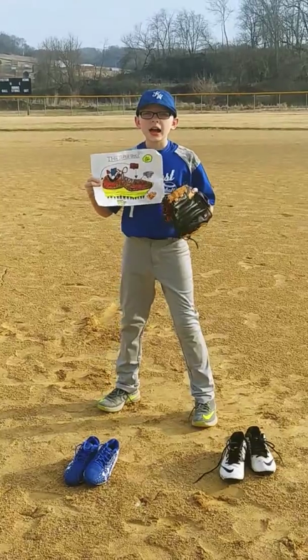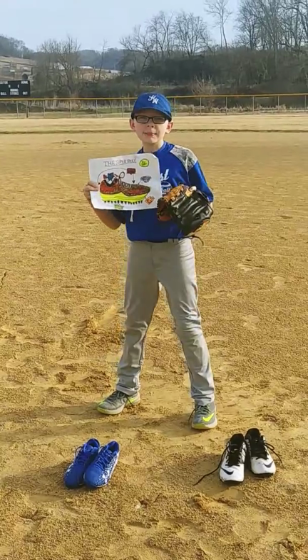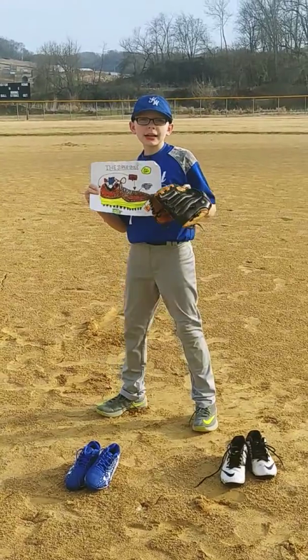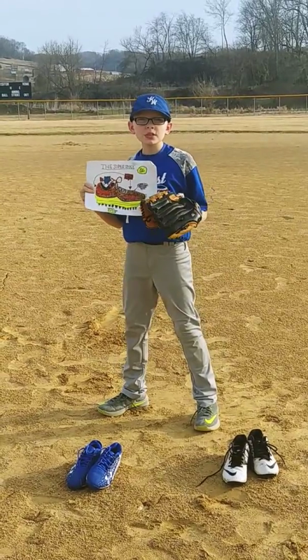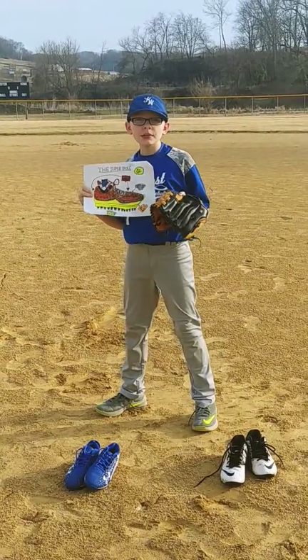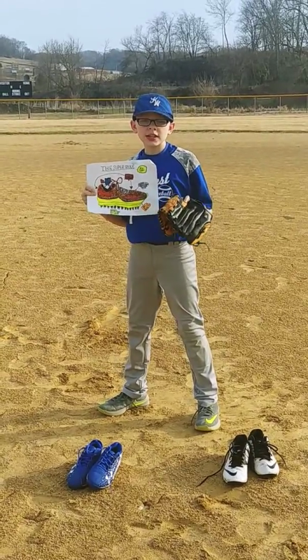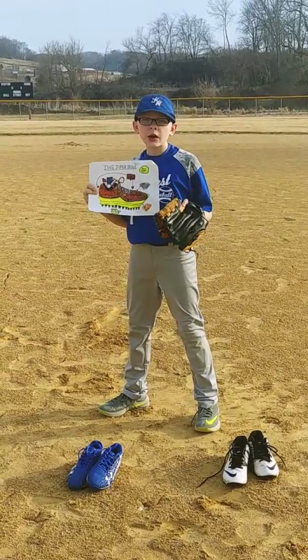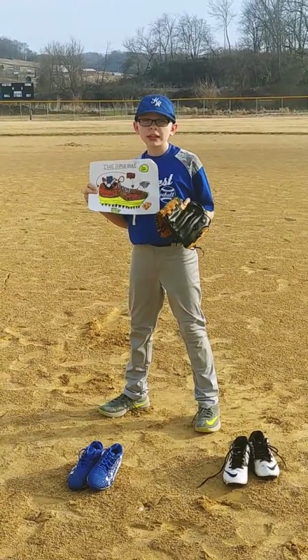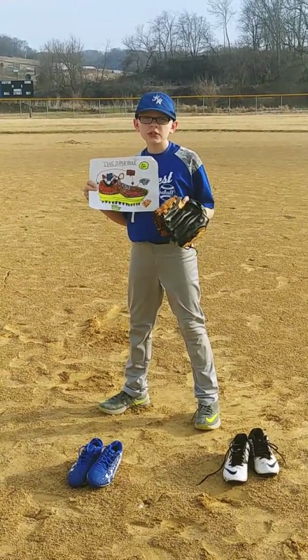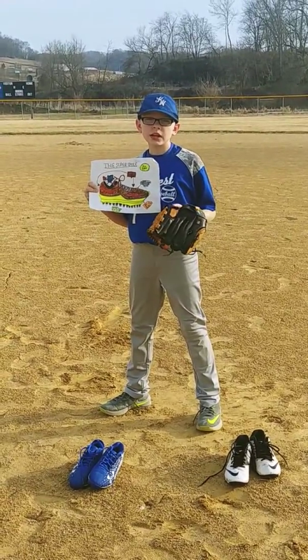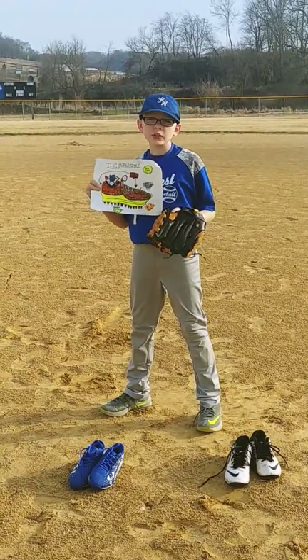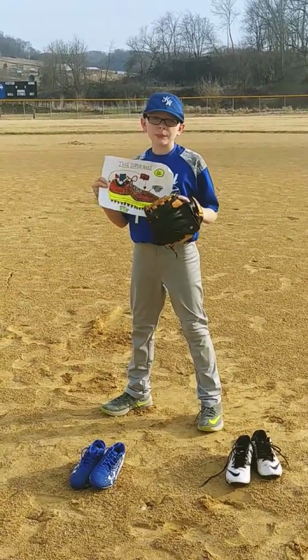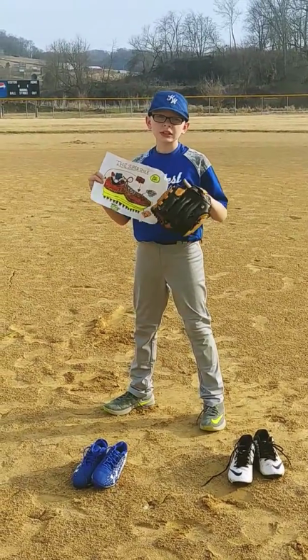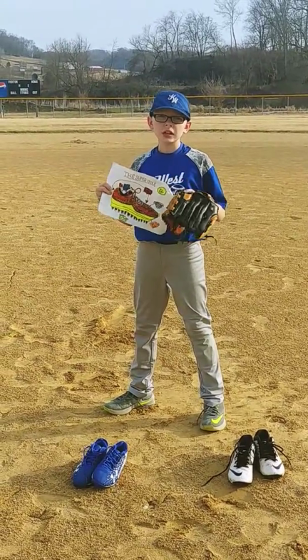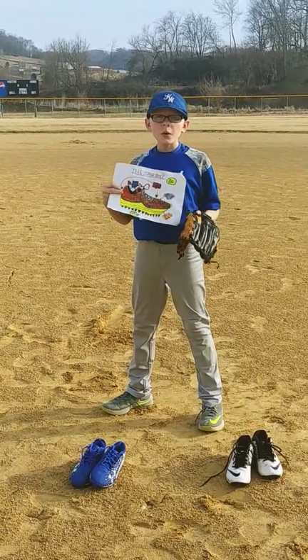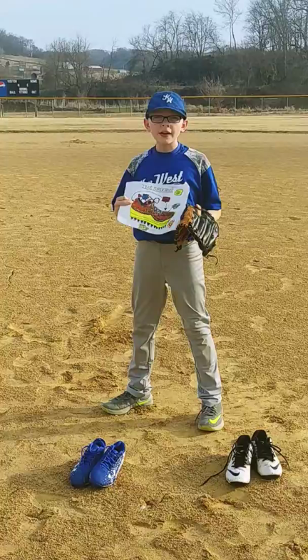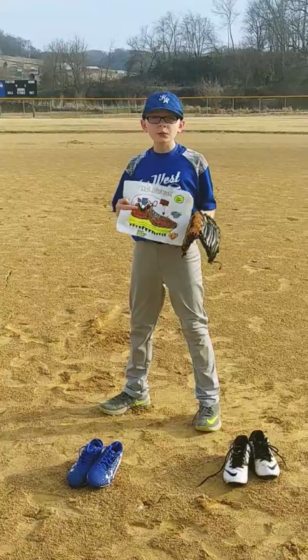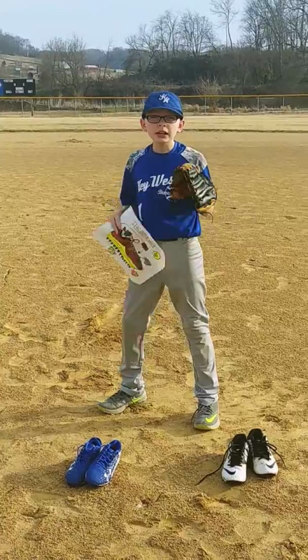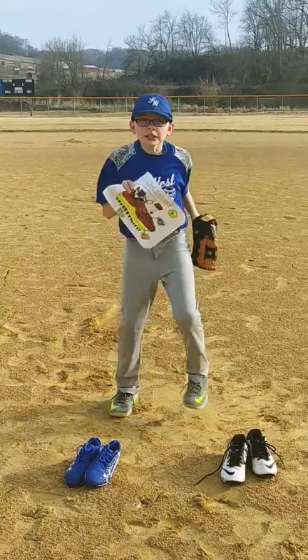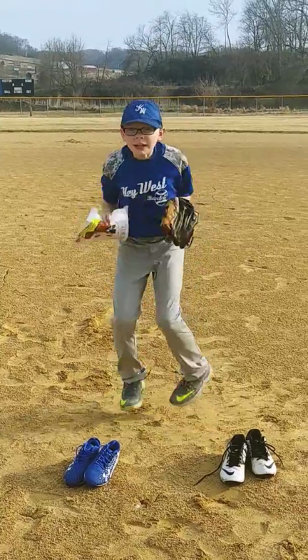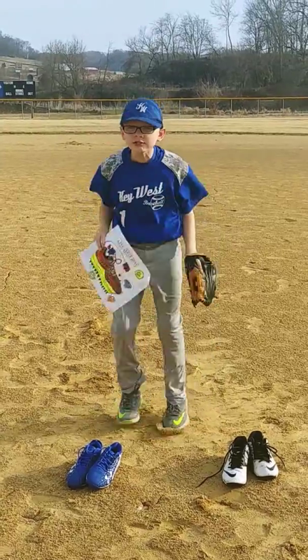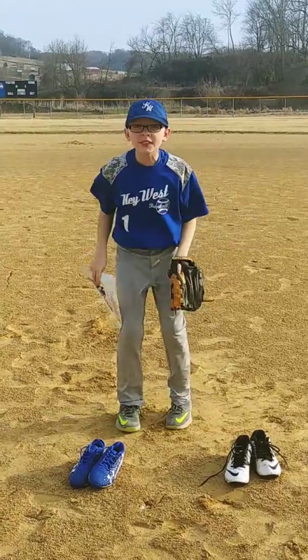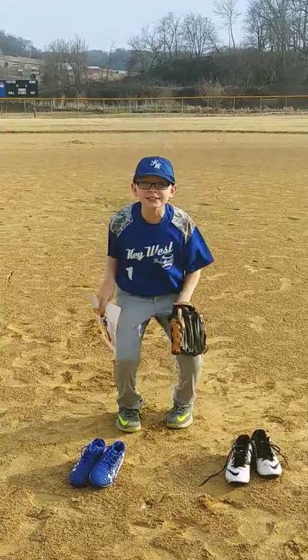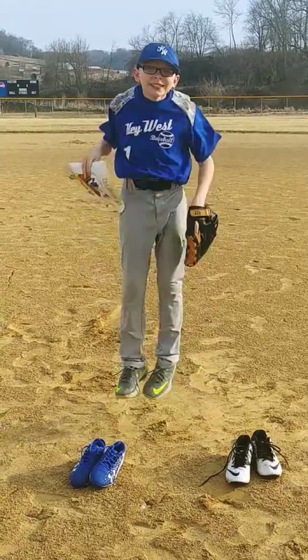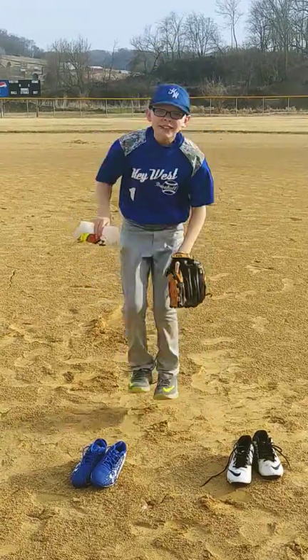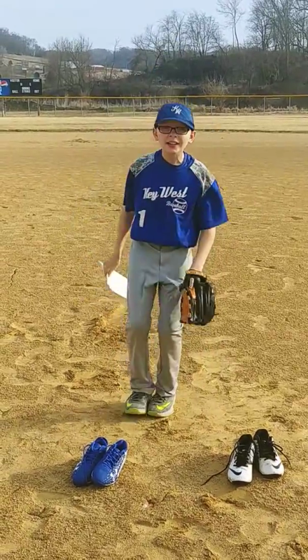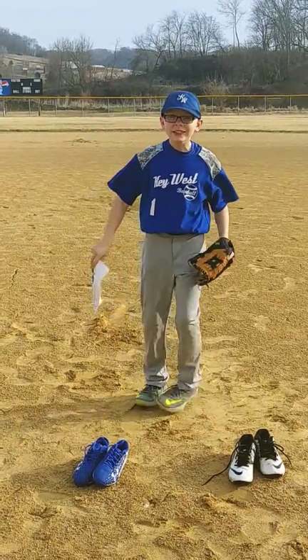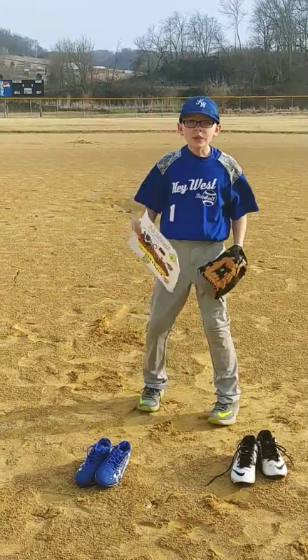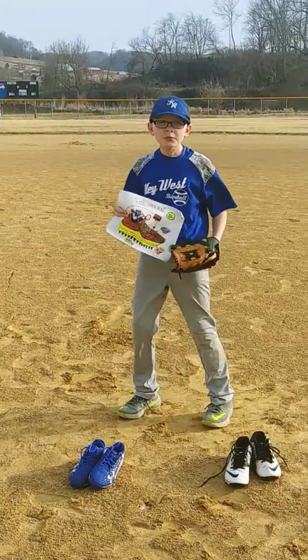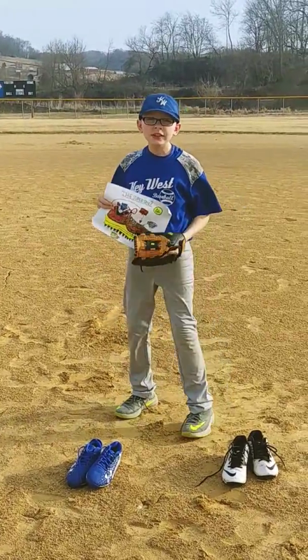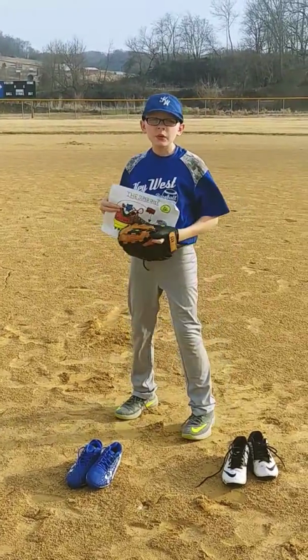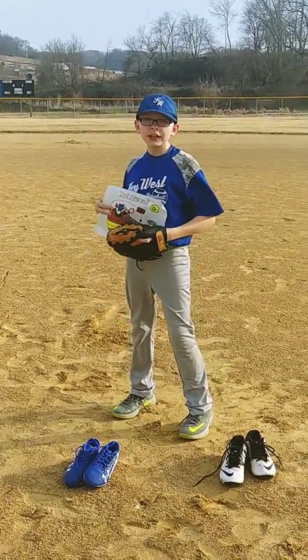Hi, my name is Cooper and today I will be introducing a new type of cleat. Have you ever wanted a cleat that makes you run faster, jump higher, and warms your feet on cold days?